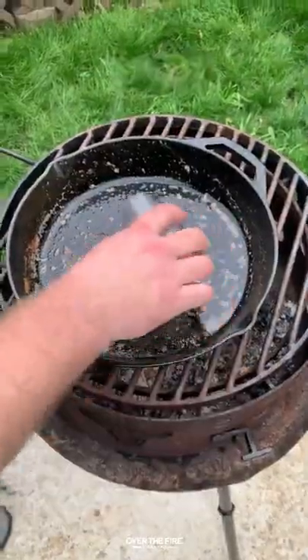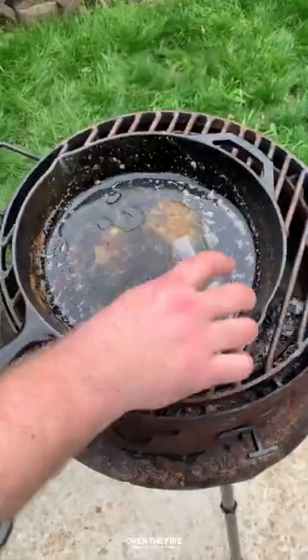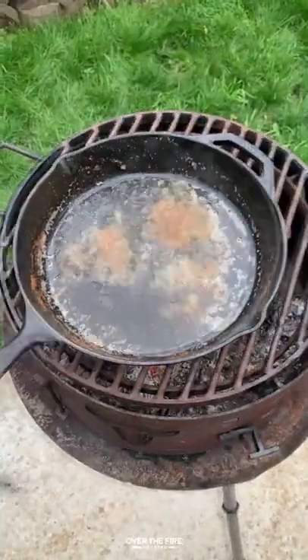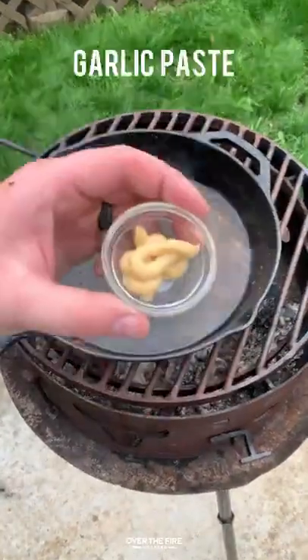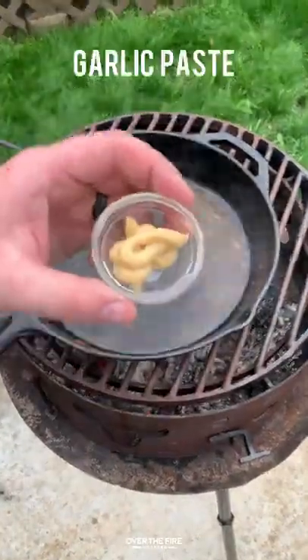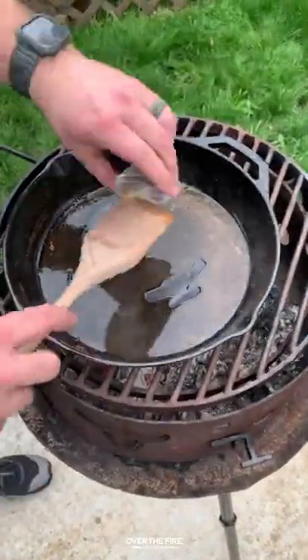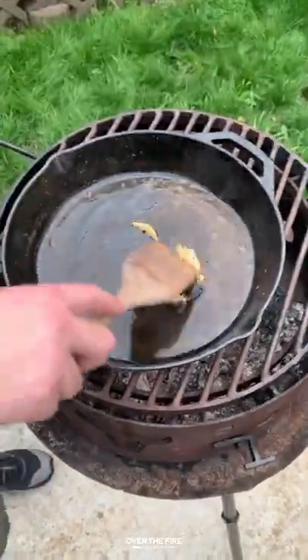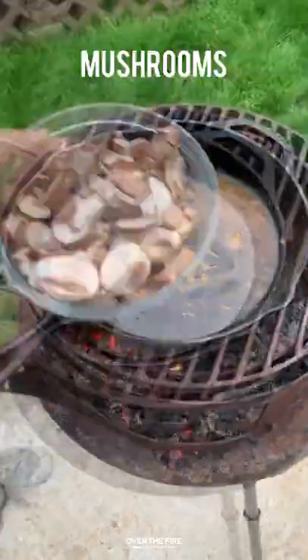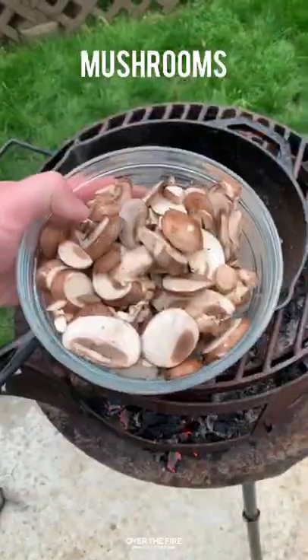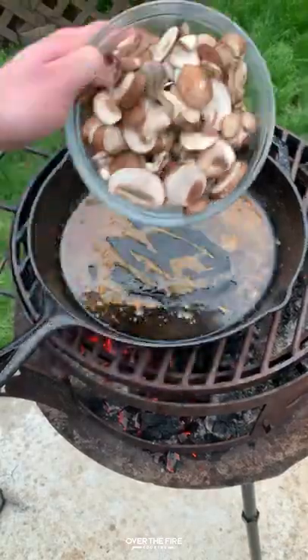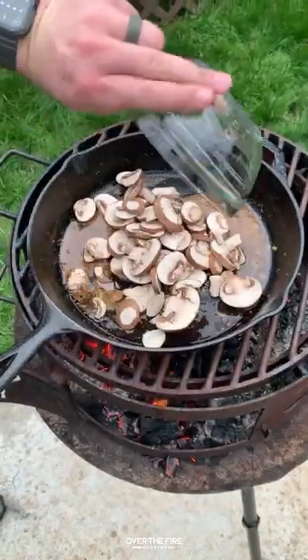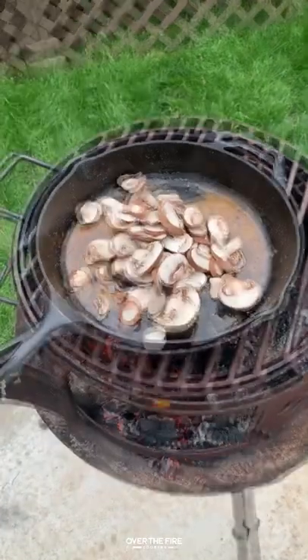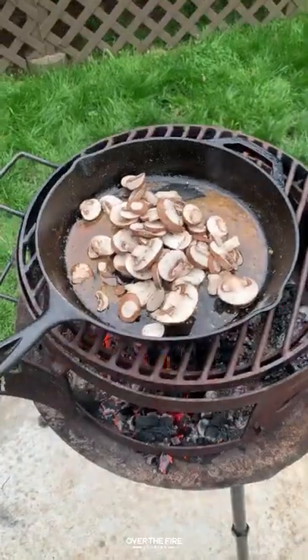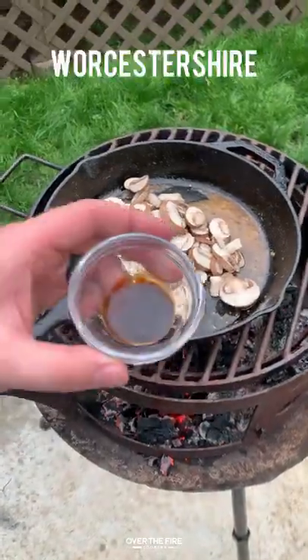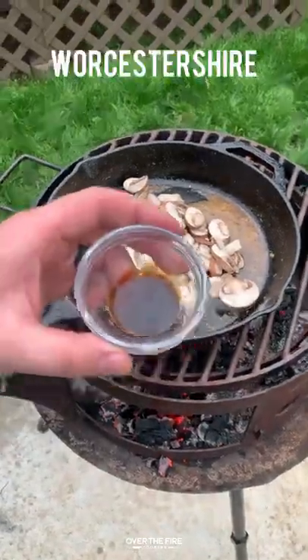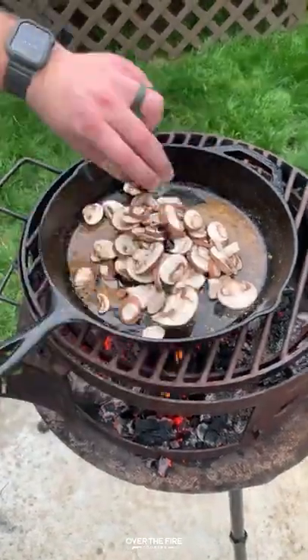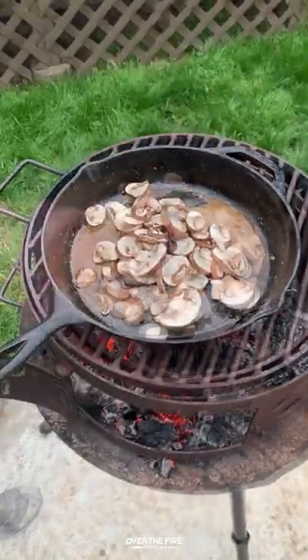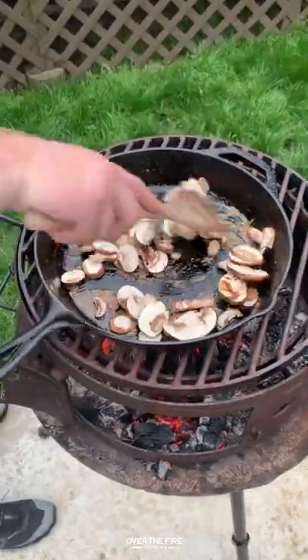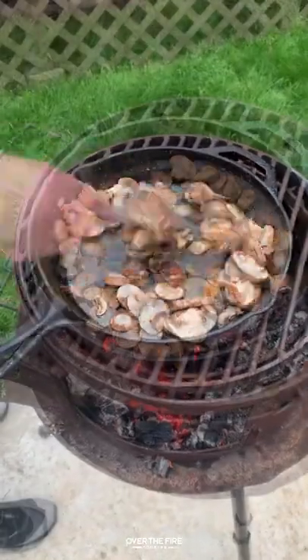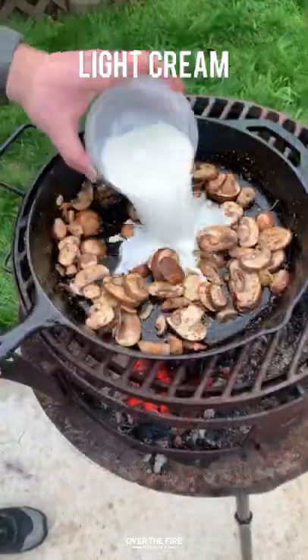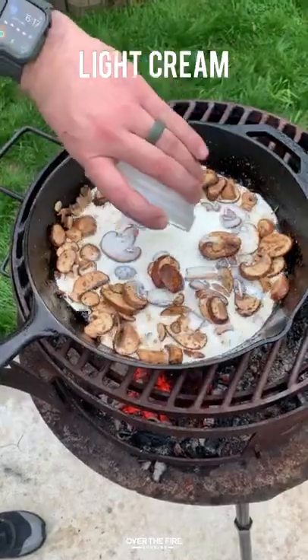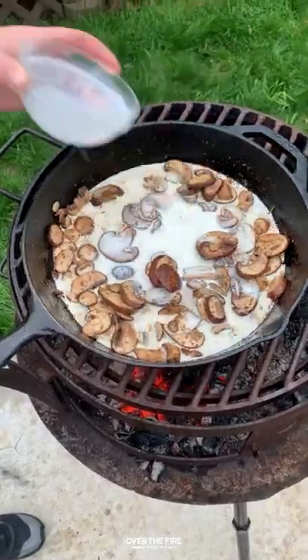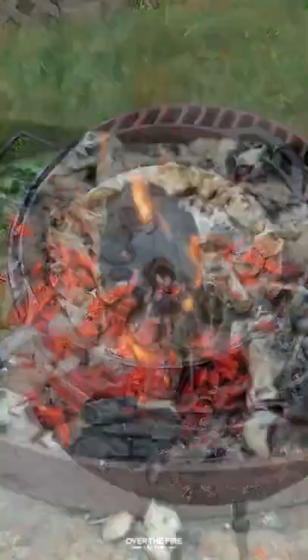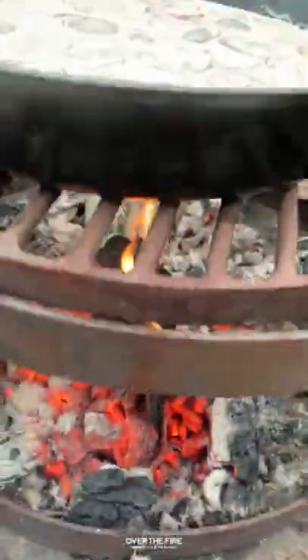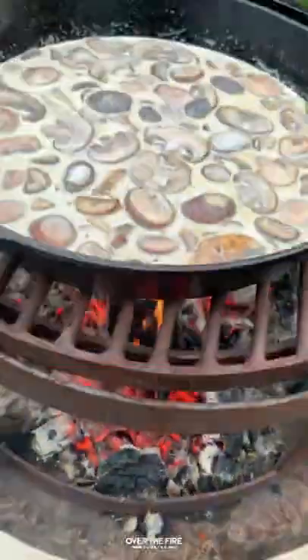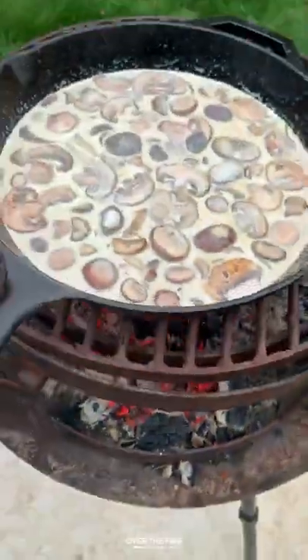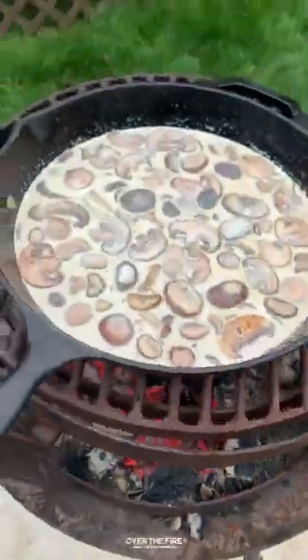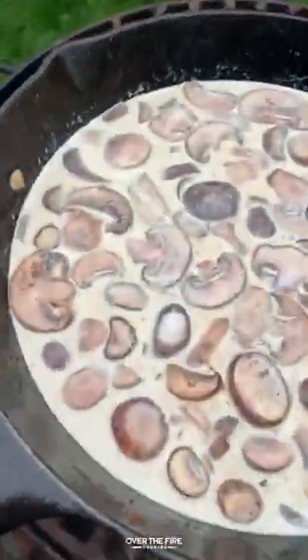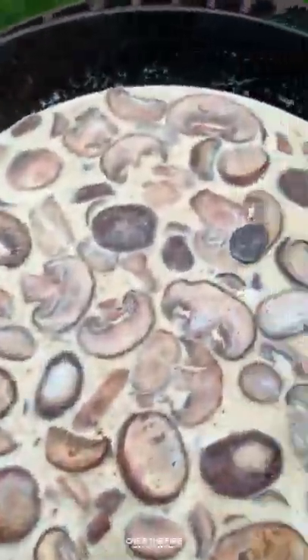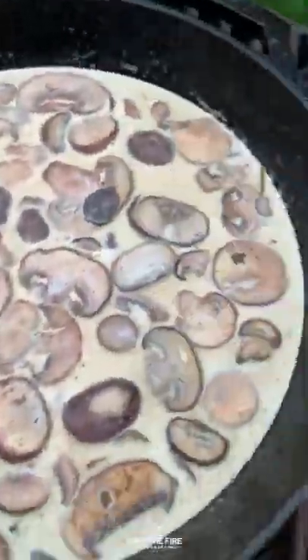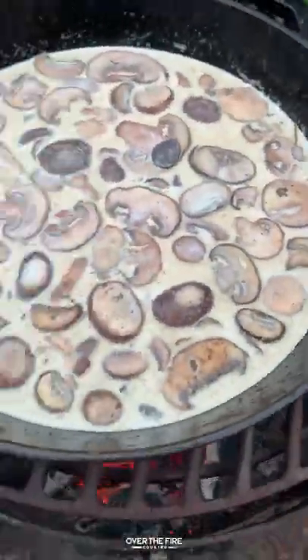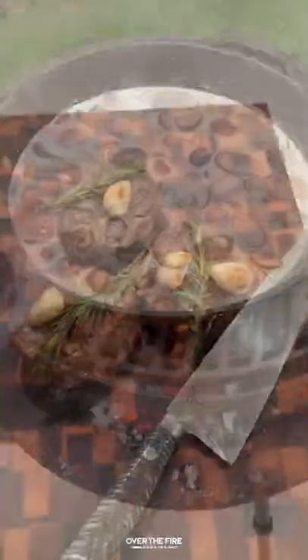Next, we're going to deglaze our pan with some cognac, adding in some garlic paste, some mushrooms, a little bit of Worcestershire, salt and pepper. We're going to mix that all together along with some light cream. Let that simmer over the fire until it thickens, about 10 minutes.